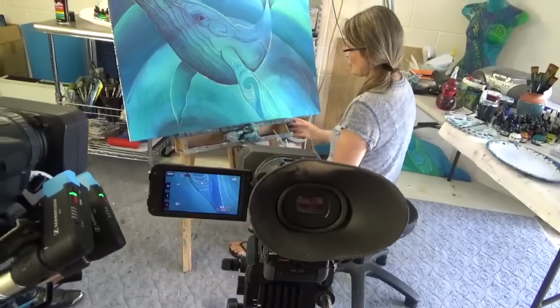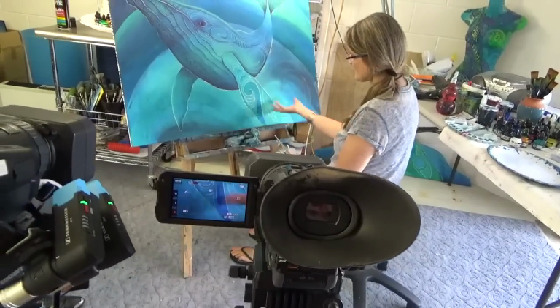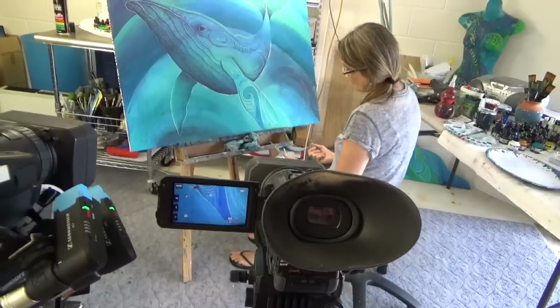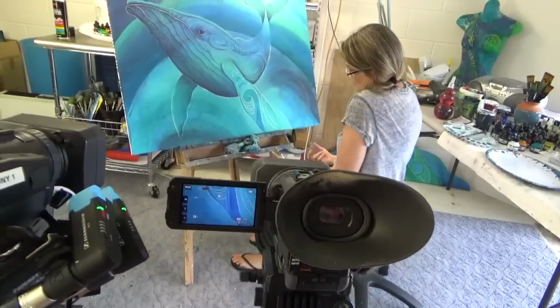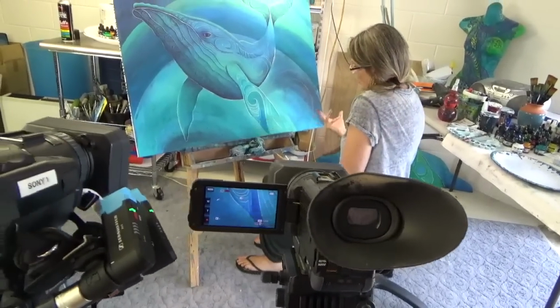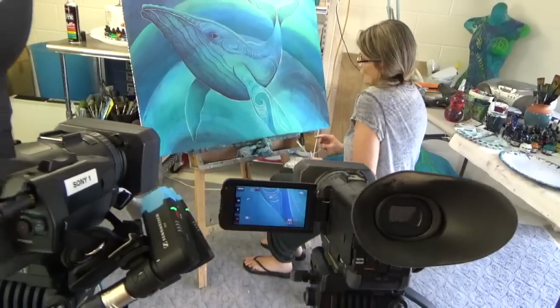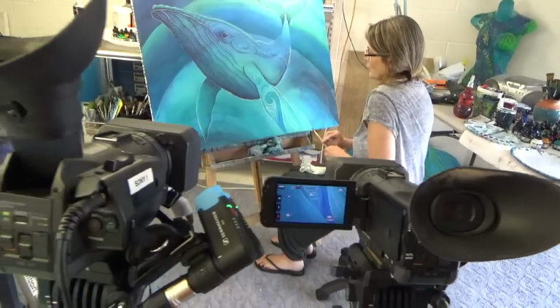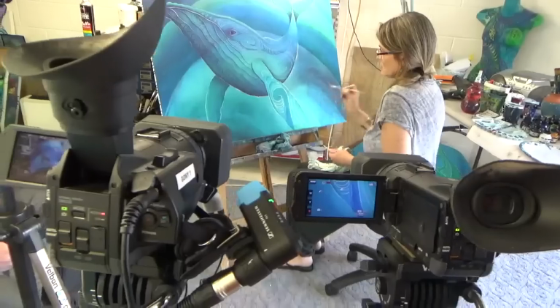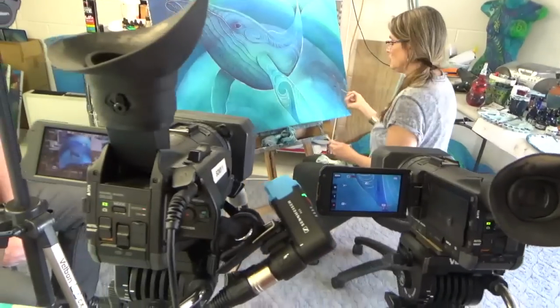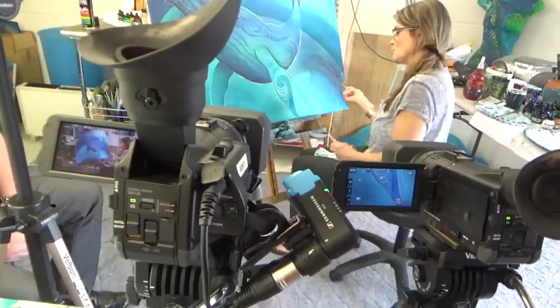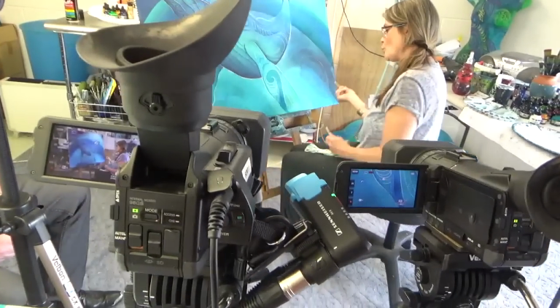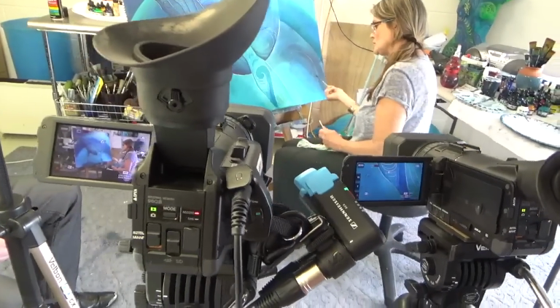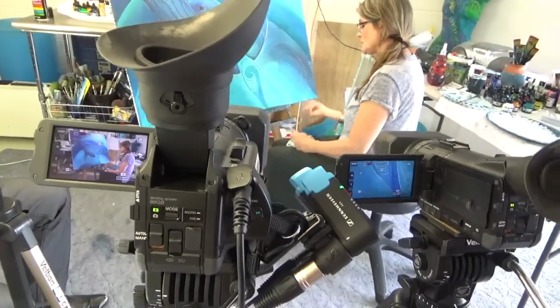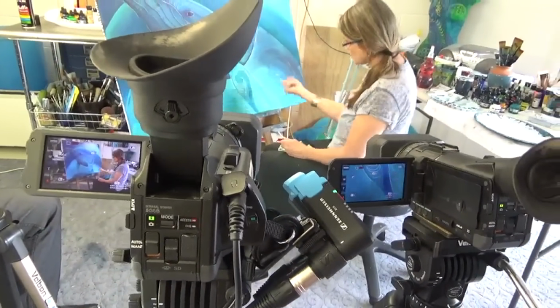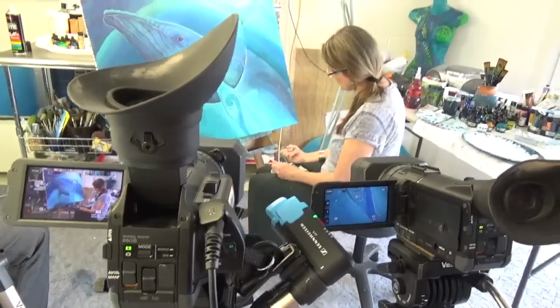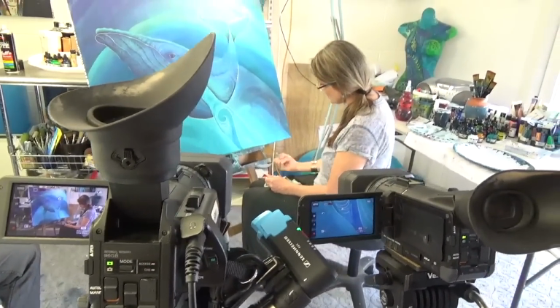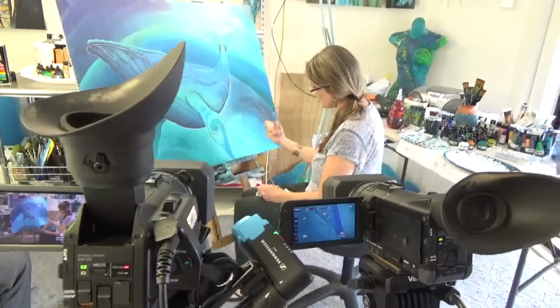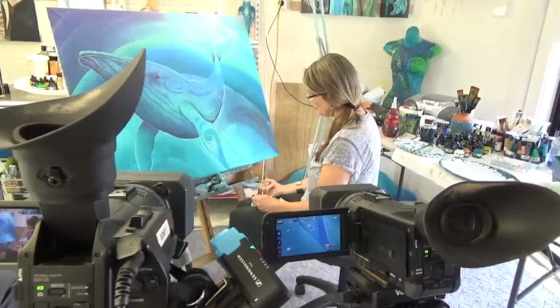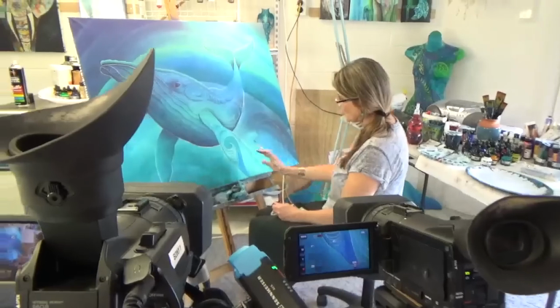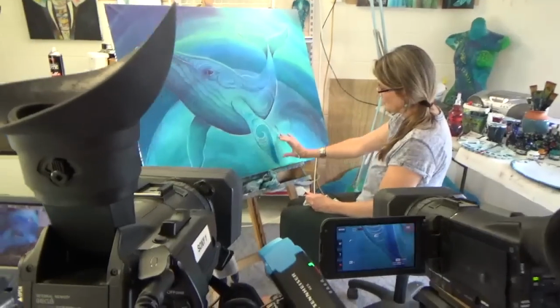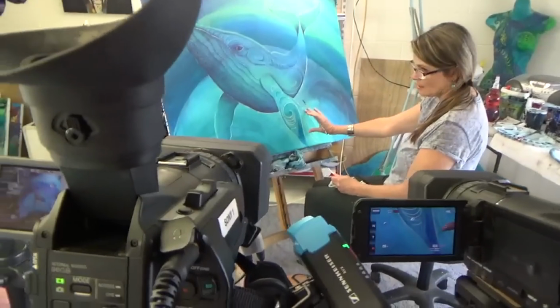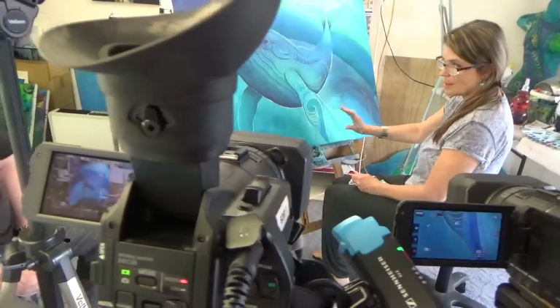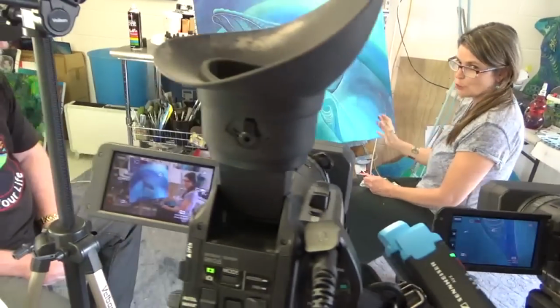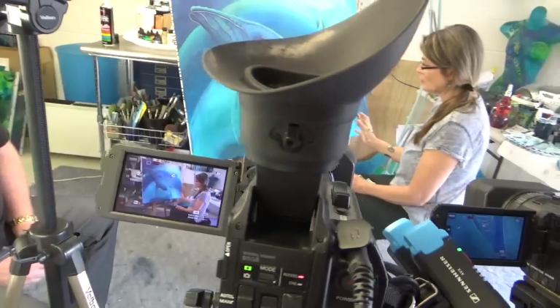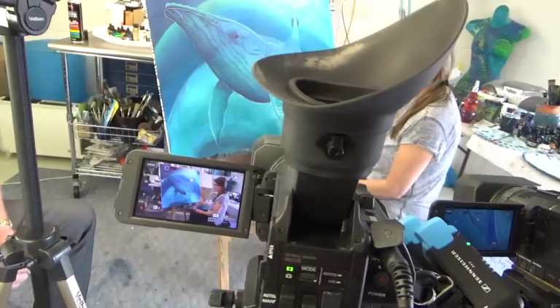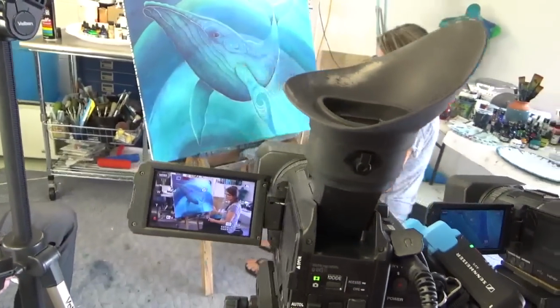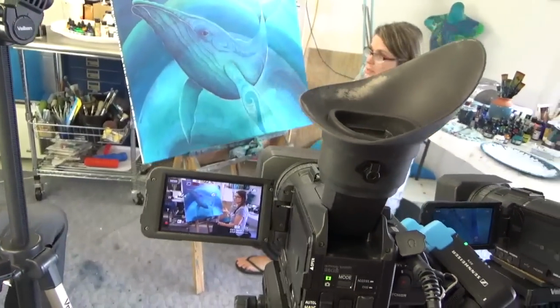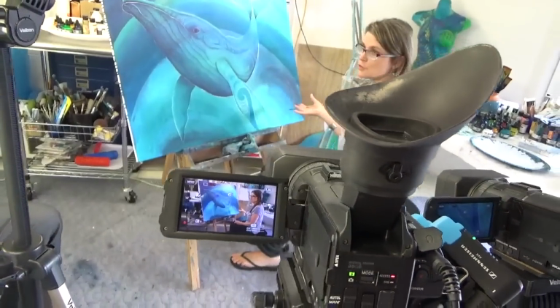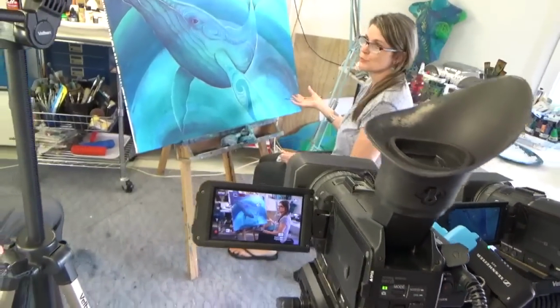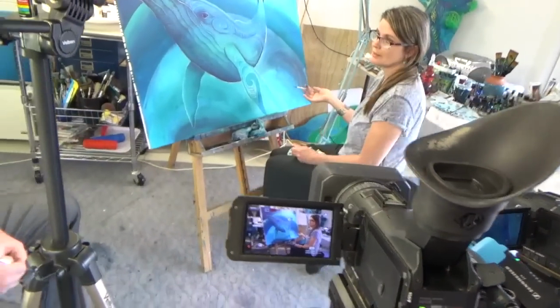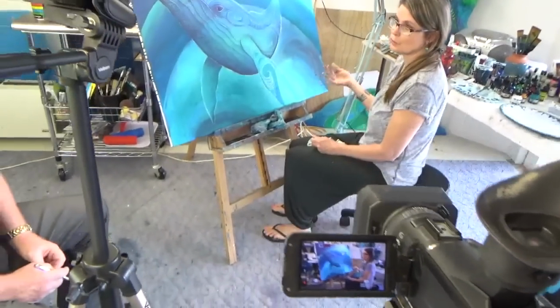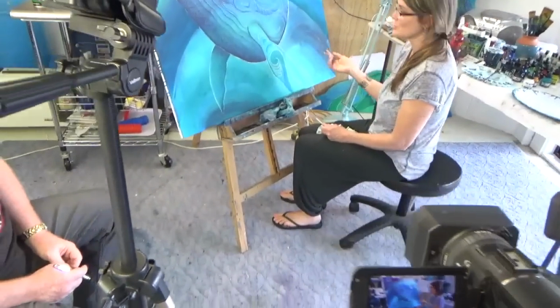So I just leave that. I don't worry about 'oh, that's not what I wanted.' It's like, well, that's what's happened and that looks really good, so I'm going to leave that and I go with it. Painting is not stressful for me with that process.